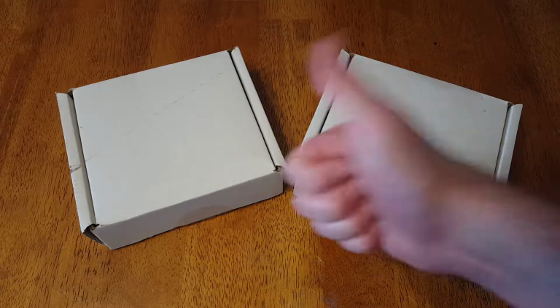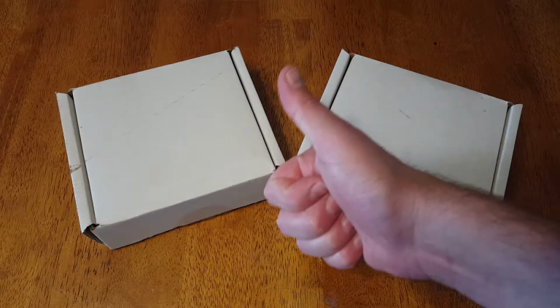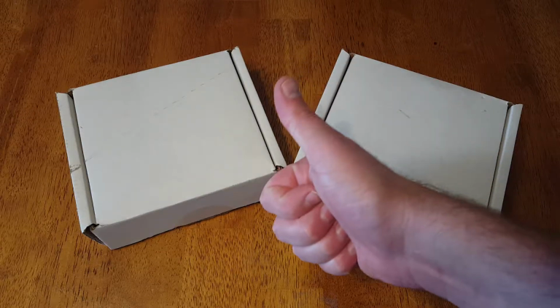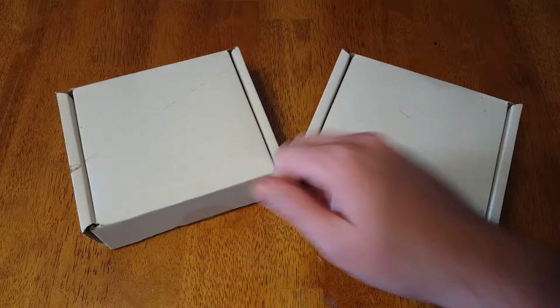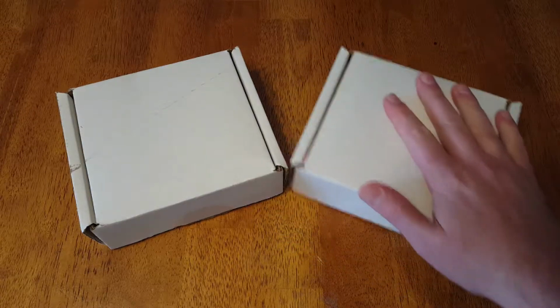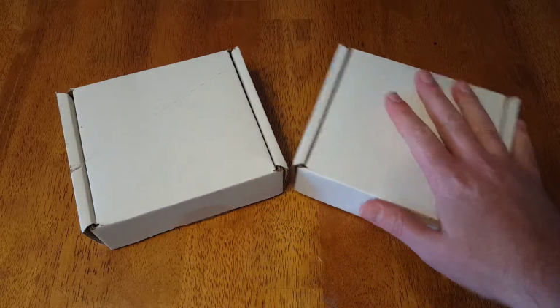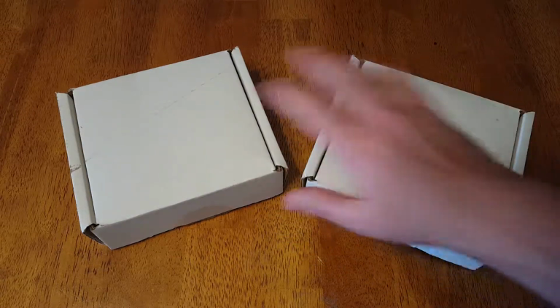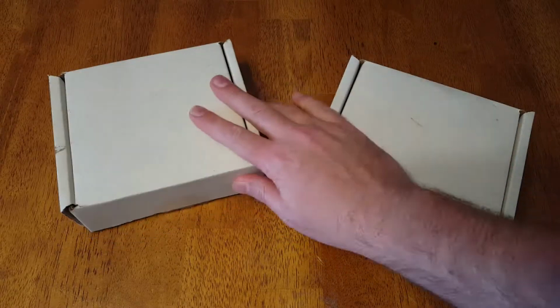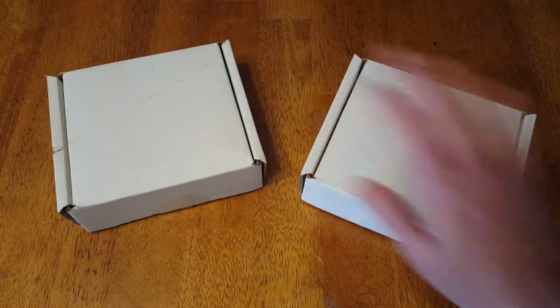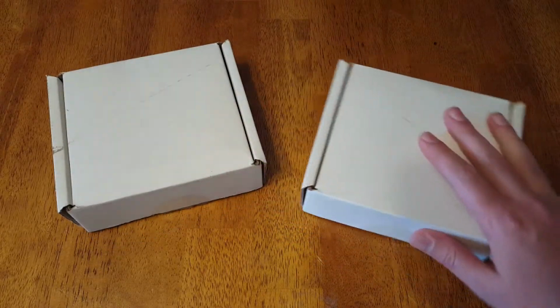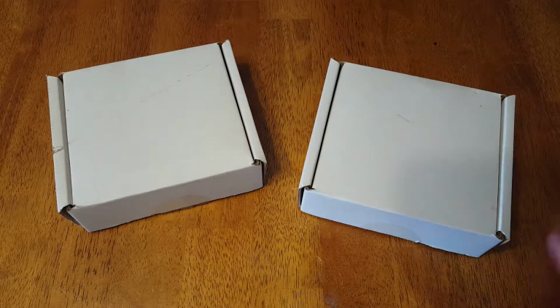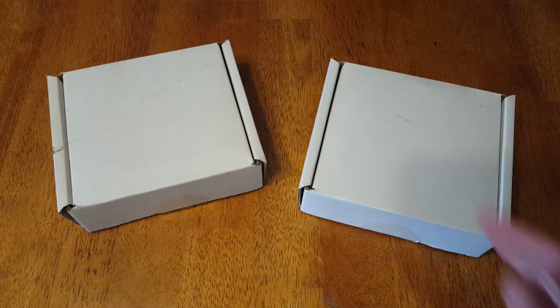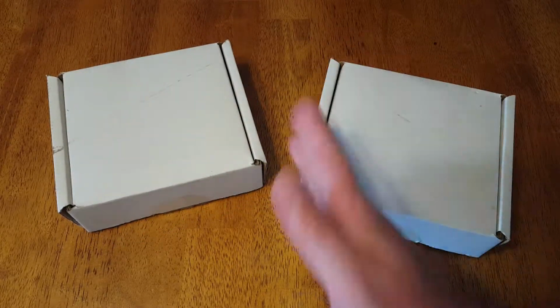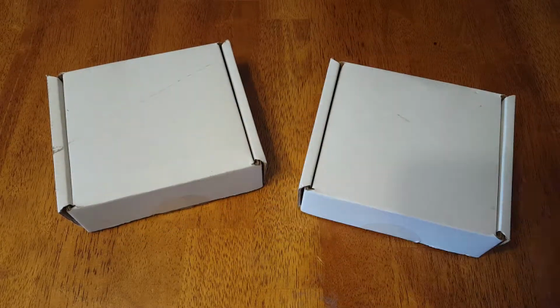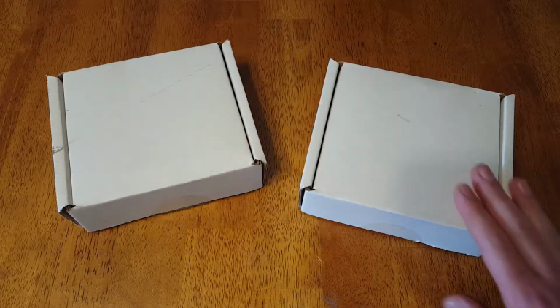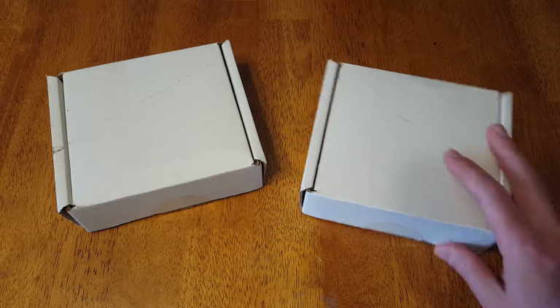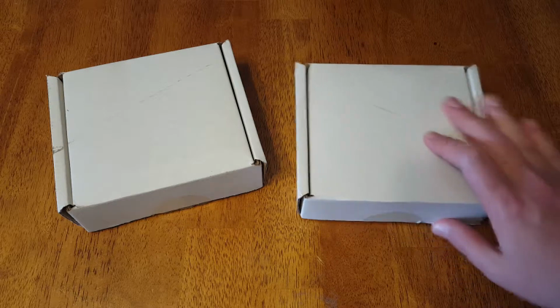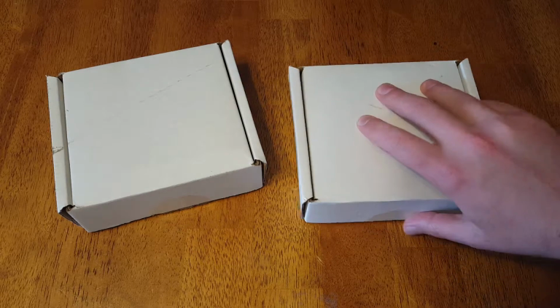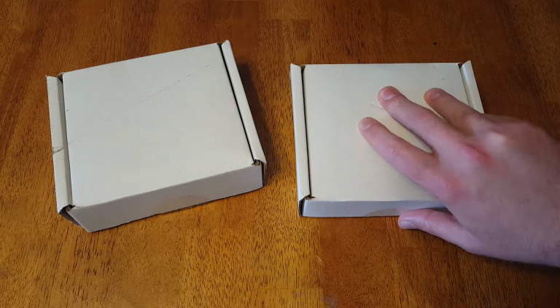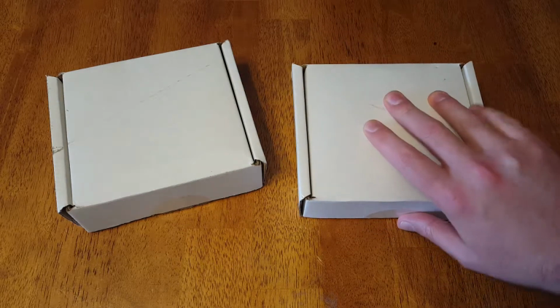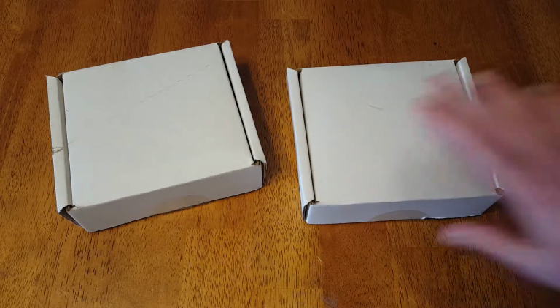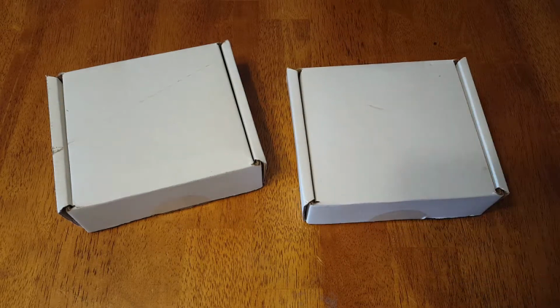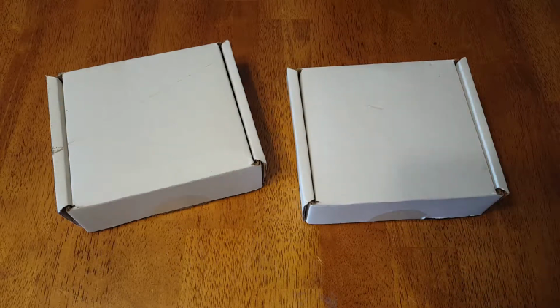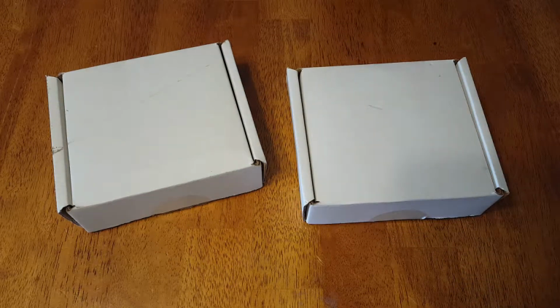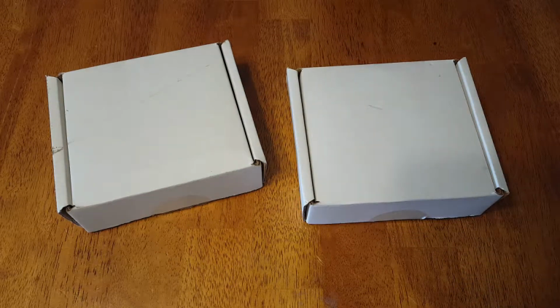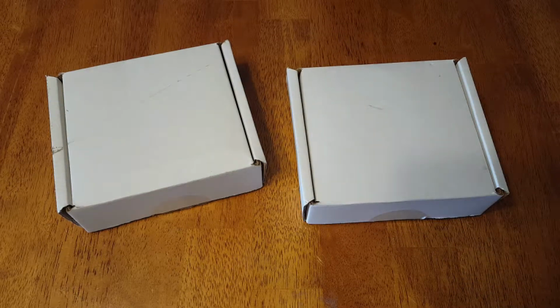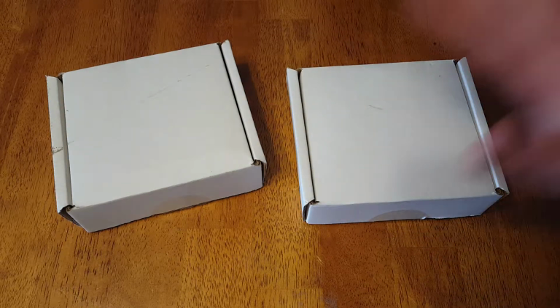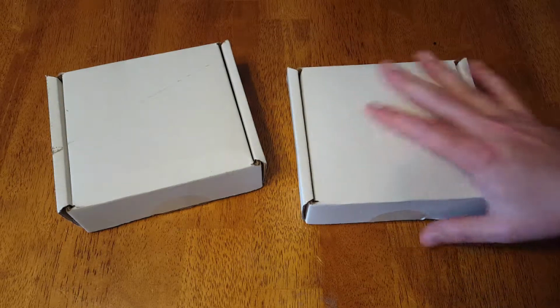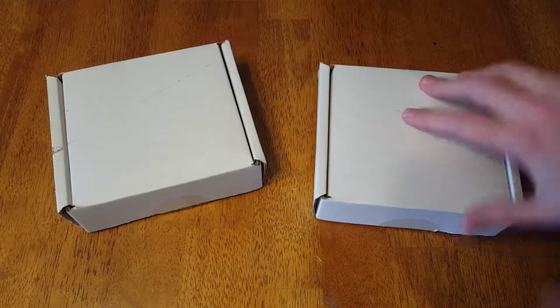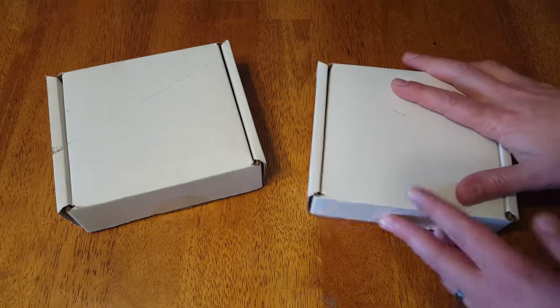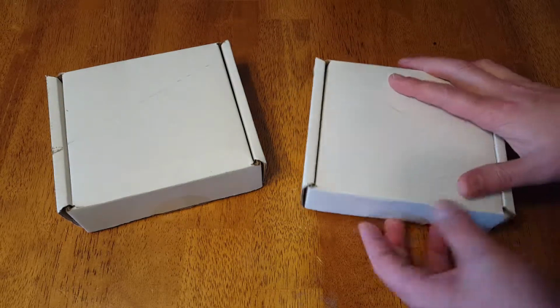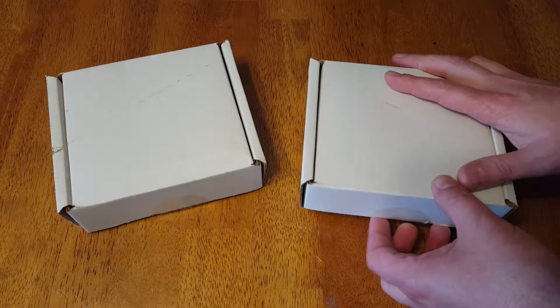What's going on ladies and gentlemen? Today we're going to take a look at some old tech that came at about a middle point between the history of mice, and you just don't see these things. This is honestly the first time I've ever seen anything like this.